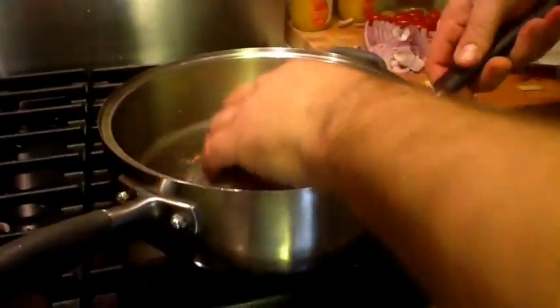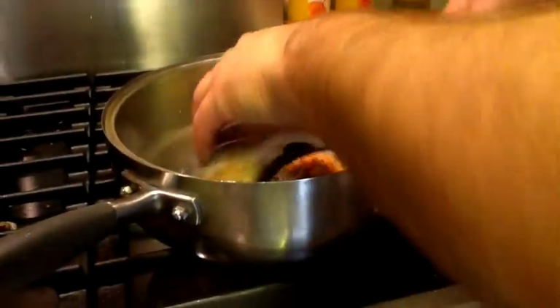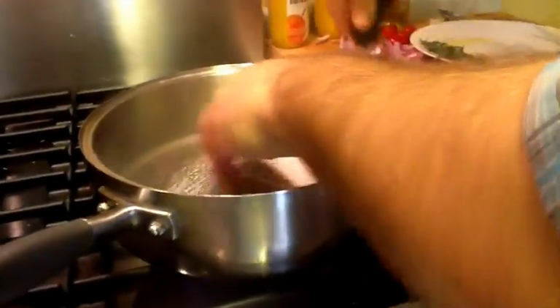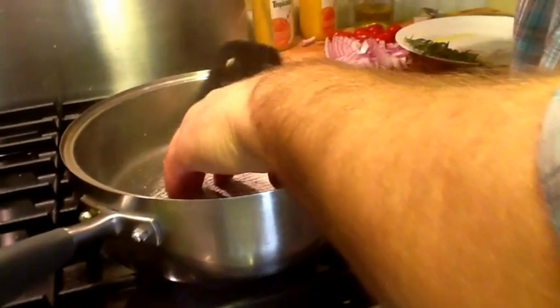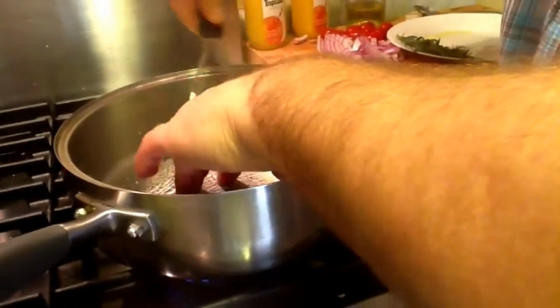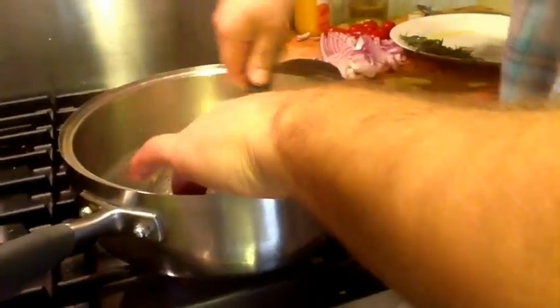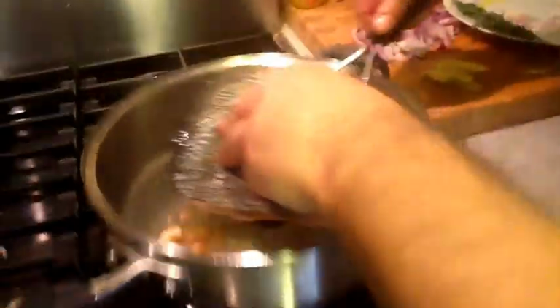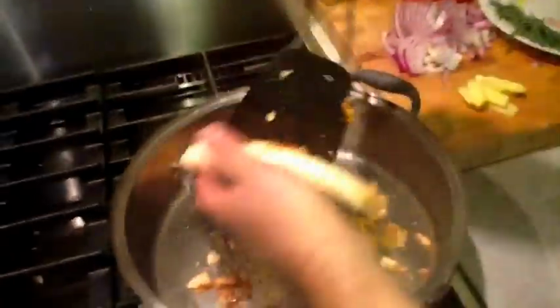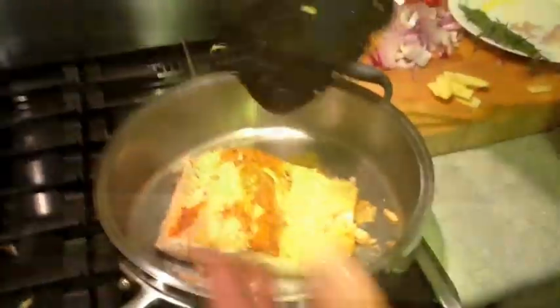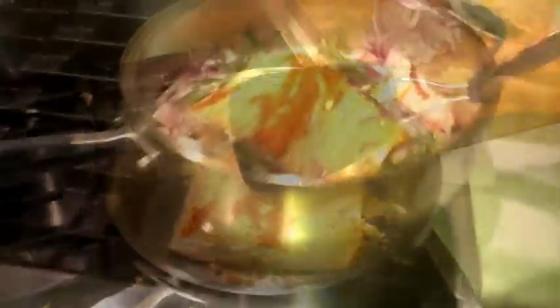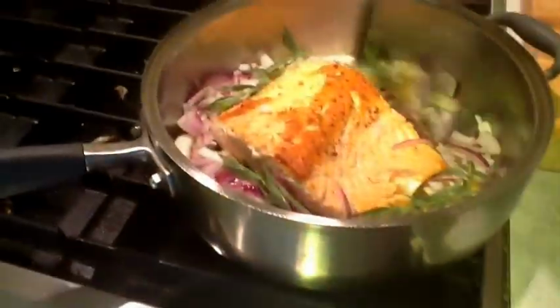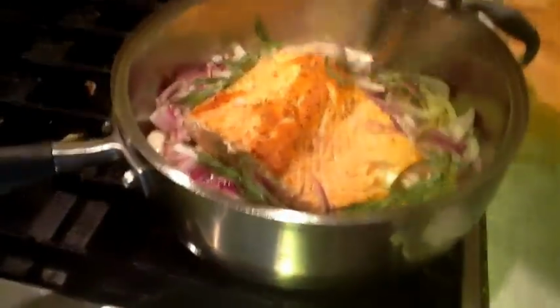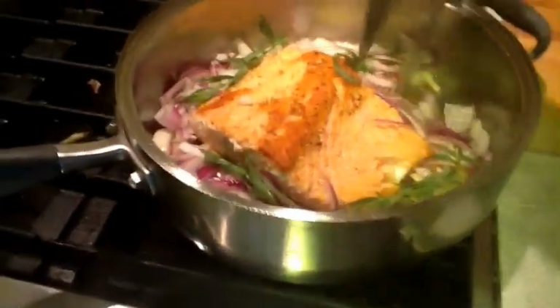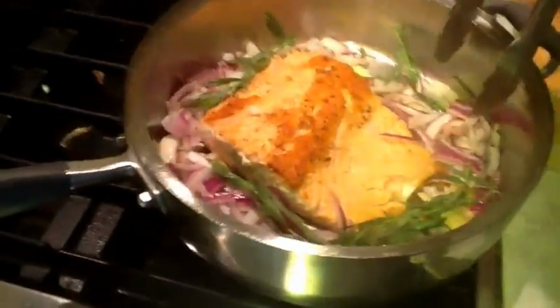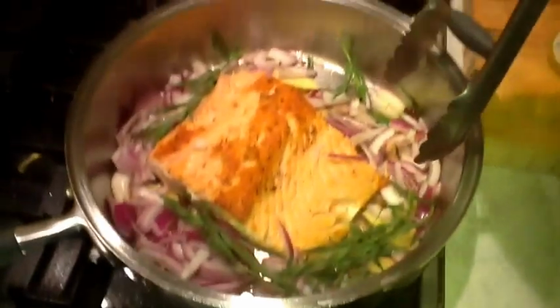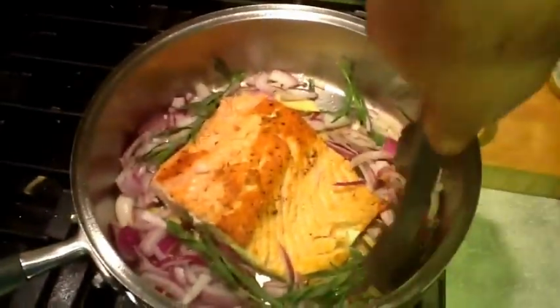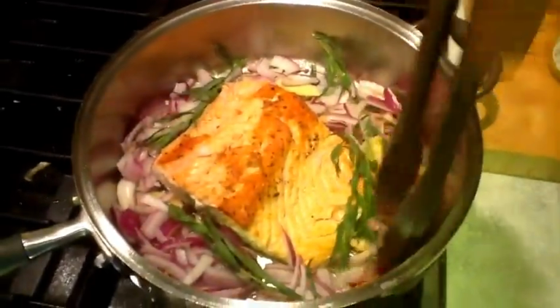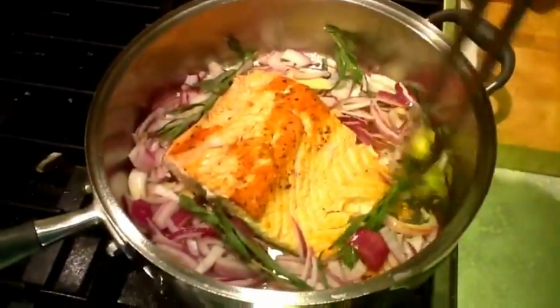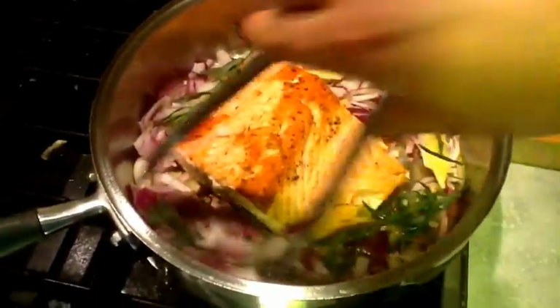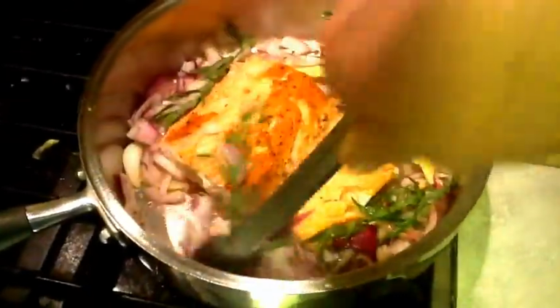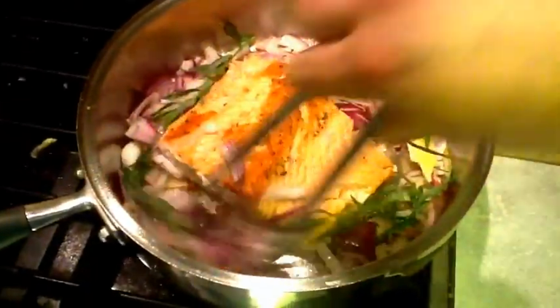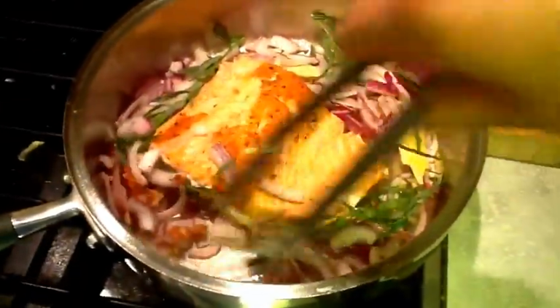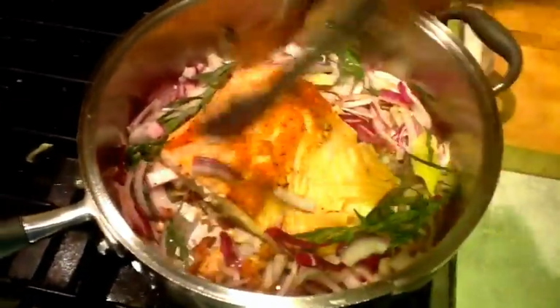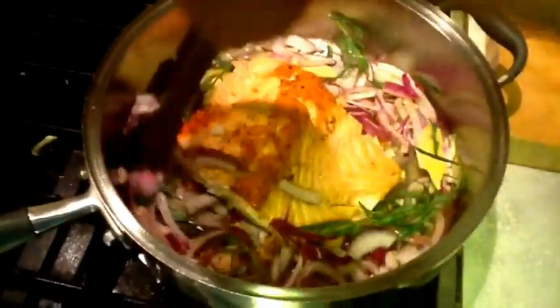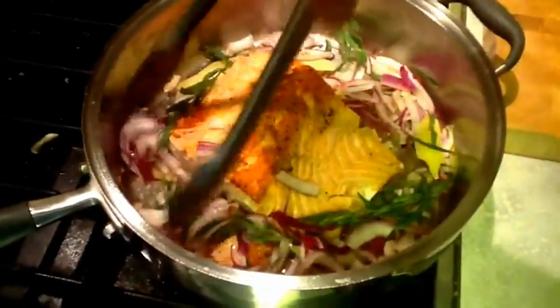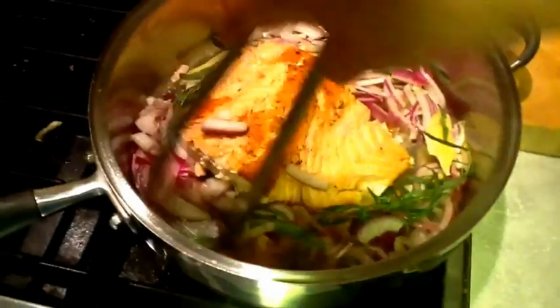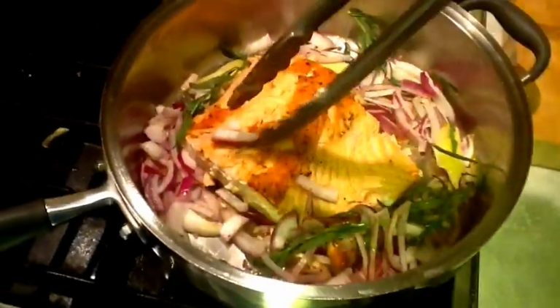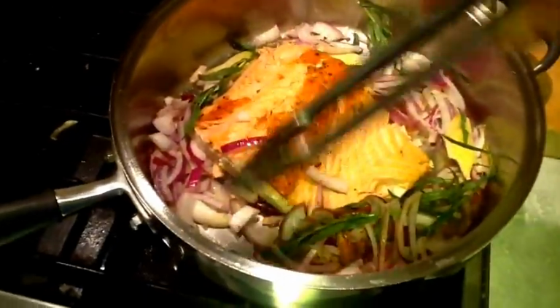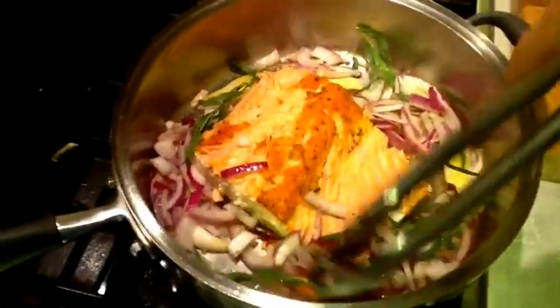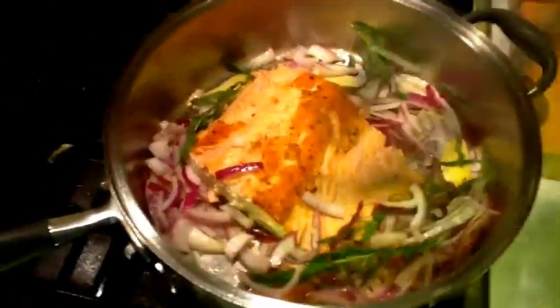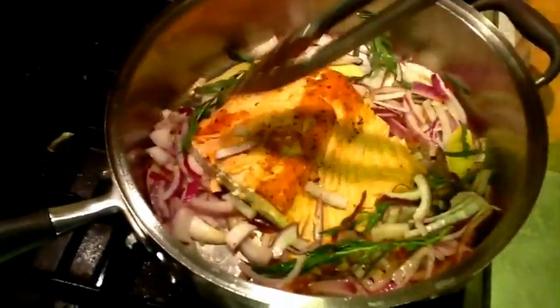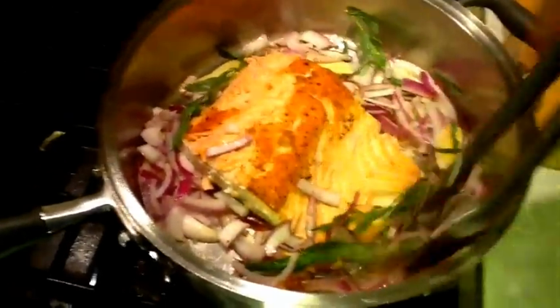This is about a 10 or 12 ounce piece of salmon. We'll run the pan with our onions, getting some of the fat coming out of the salmon — that's going to sauté everything up nicely. So the ginger goes in, along with the onions and tarragon, and we're going to sauté them until slightly translucent.